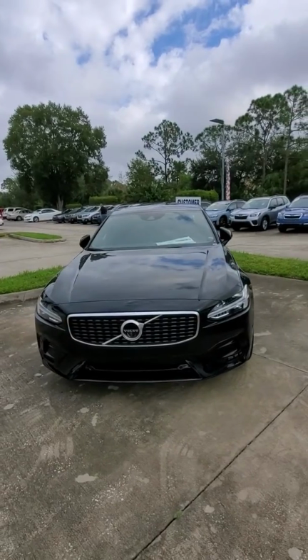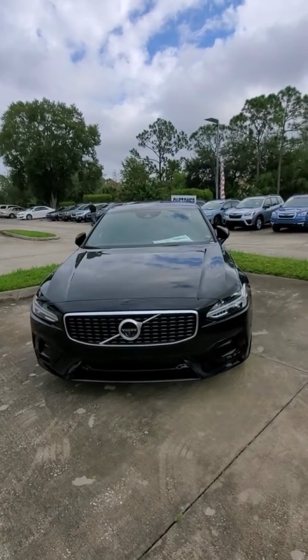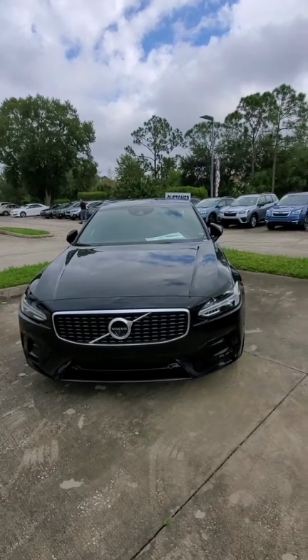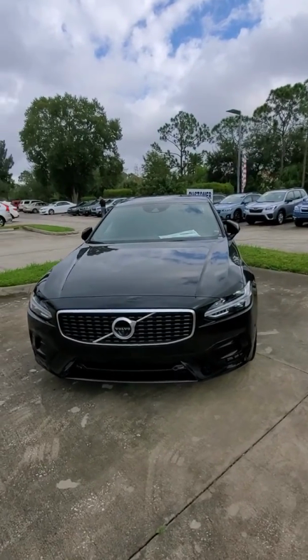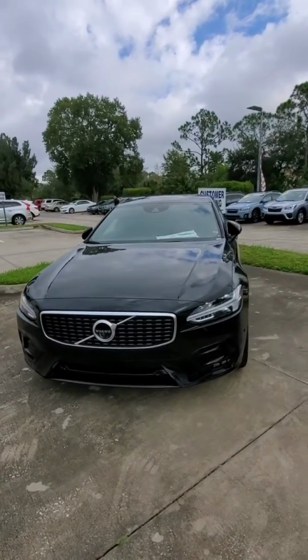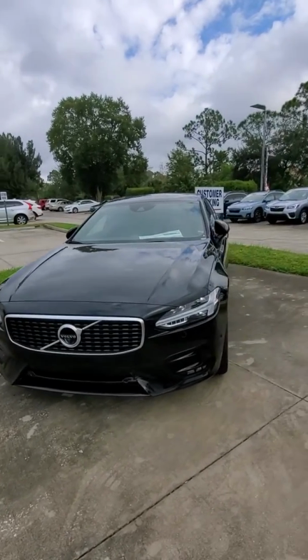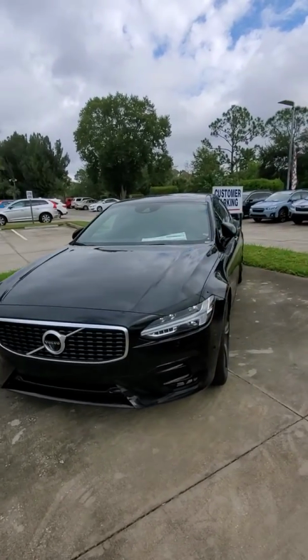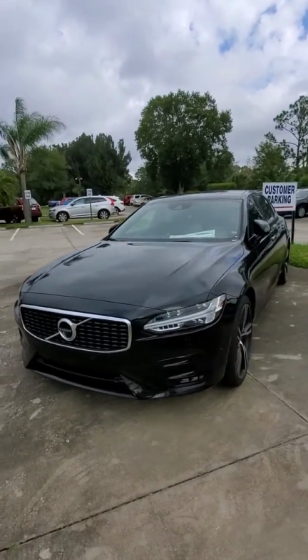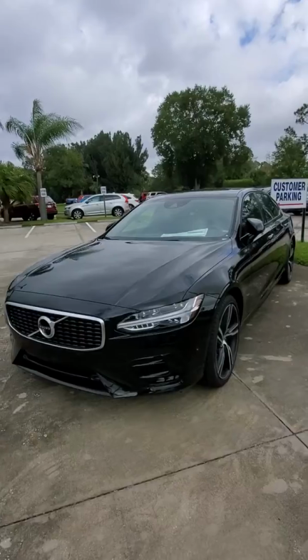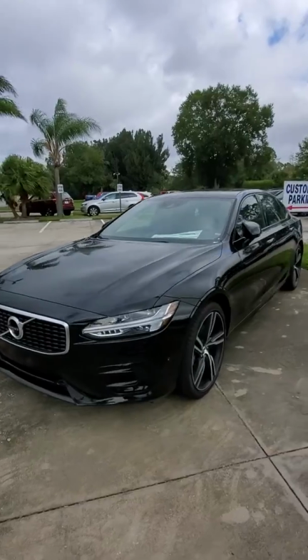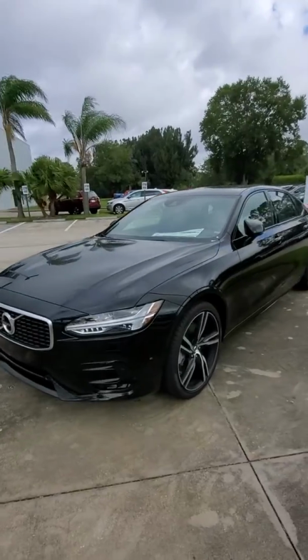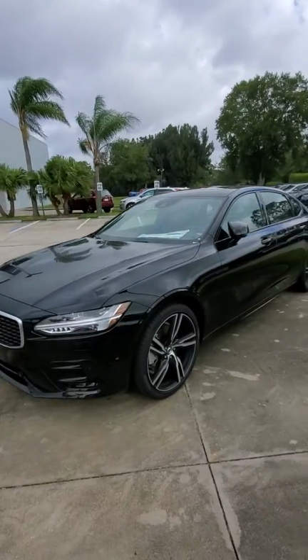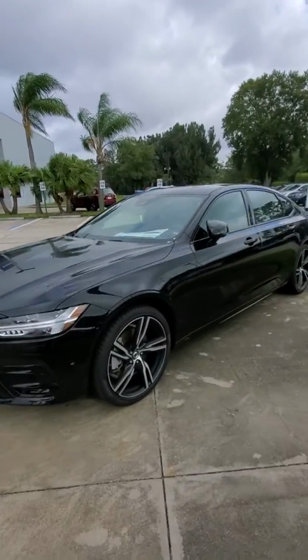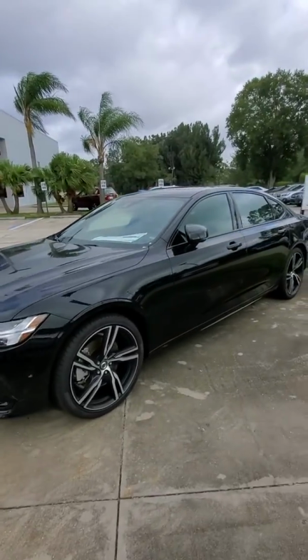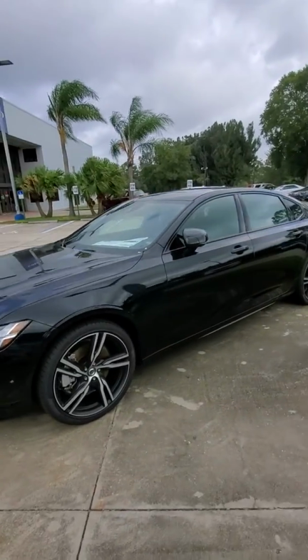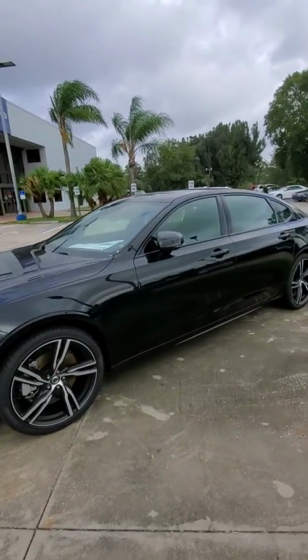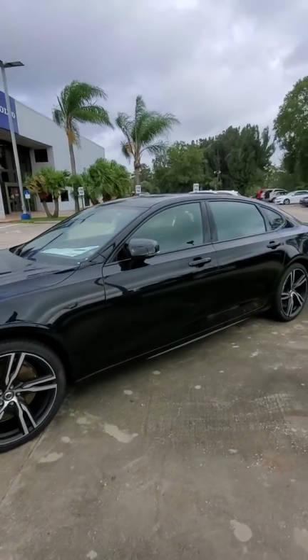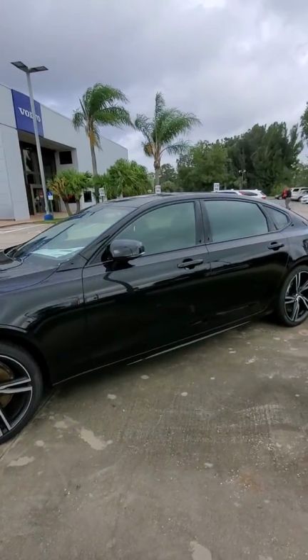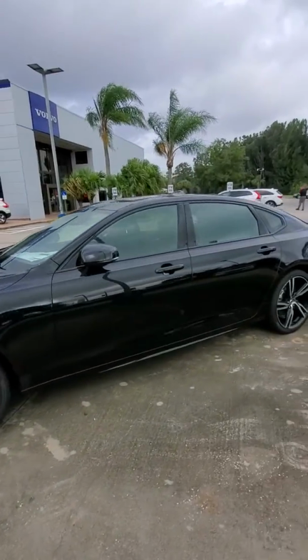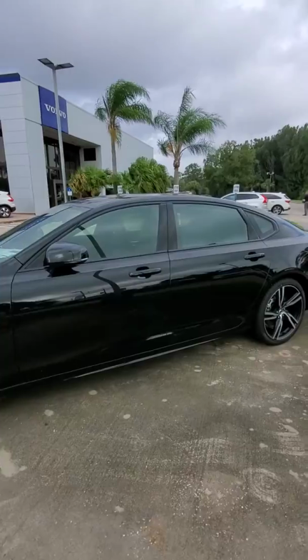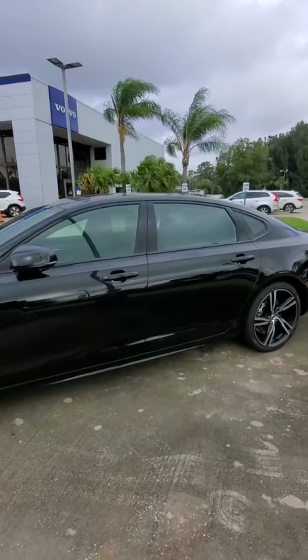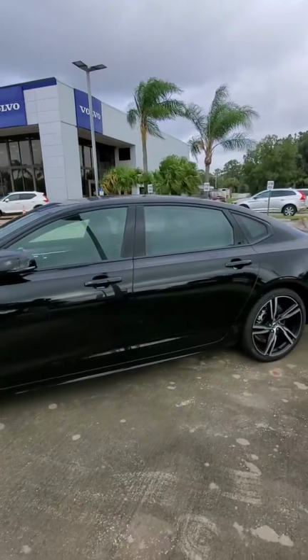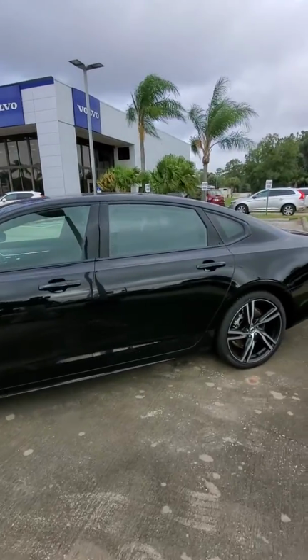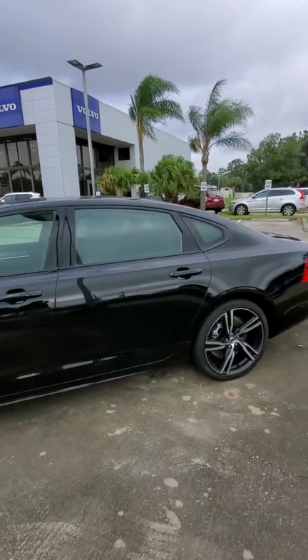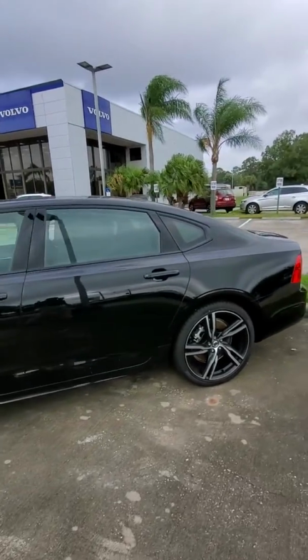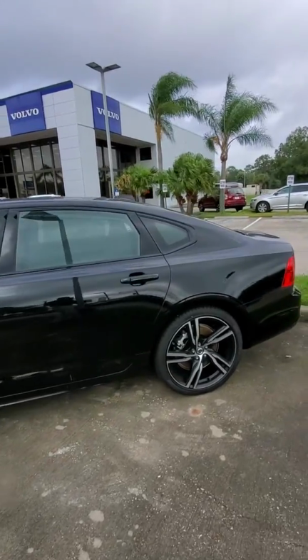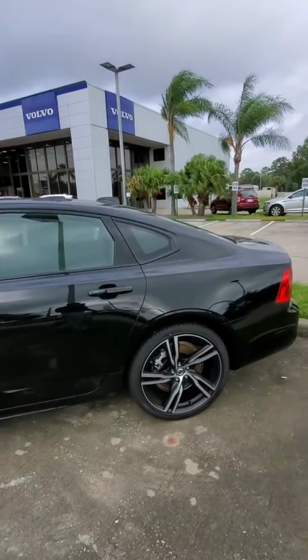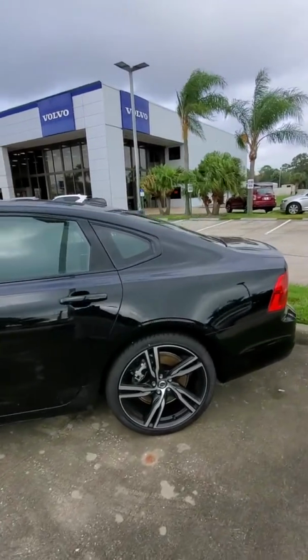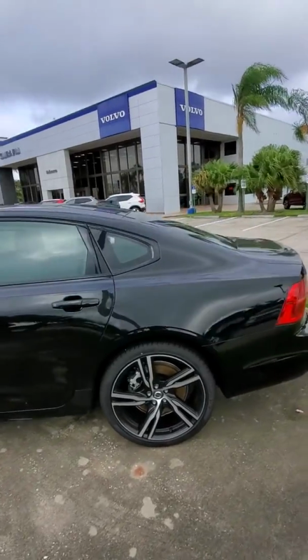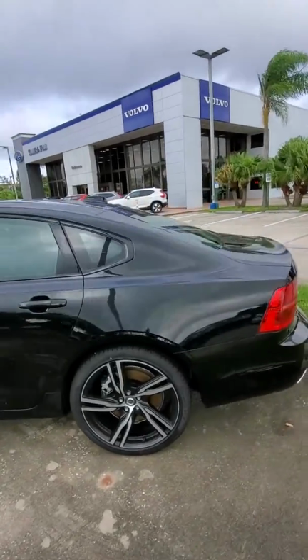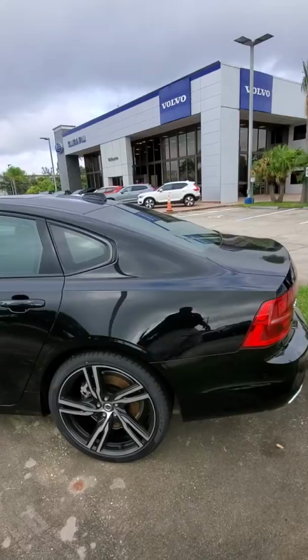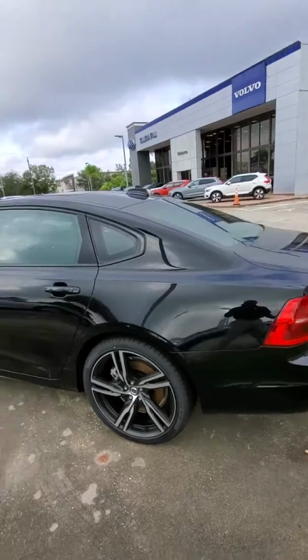I know you're looking for the hybrid, but we would have to try to do a locate for you if you want. If you got something that you want, just stop on in here at Subaru Volvo of Melbourne and we can go over what you want, what you like, and try to find it for you.